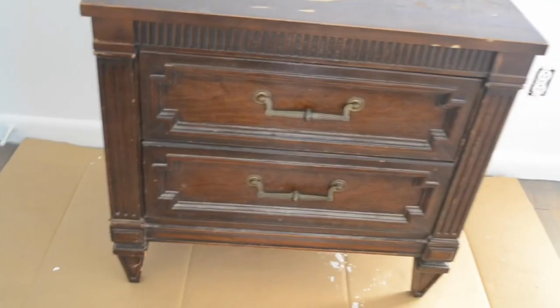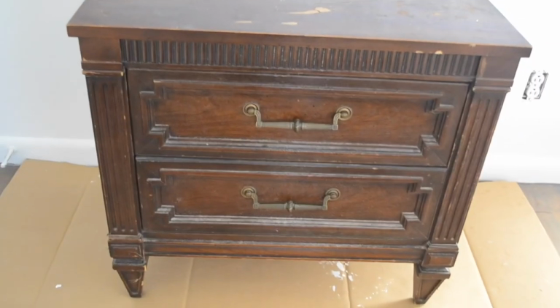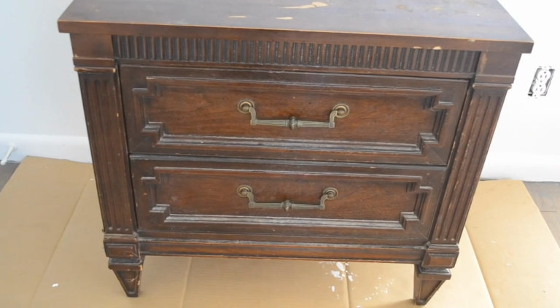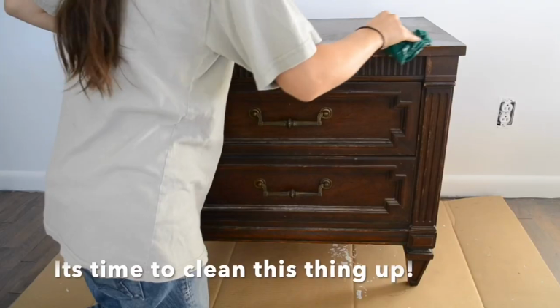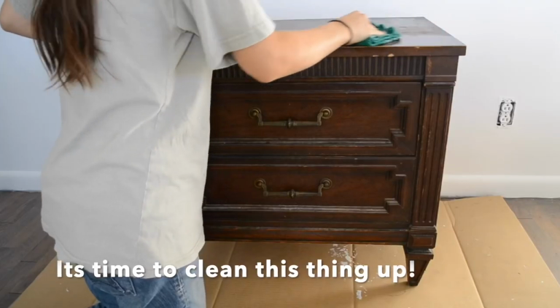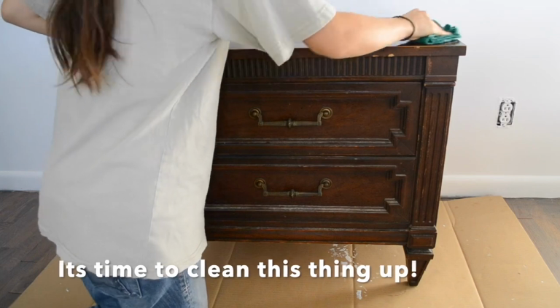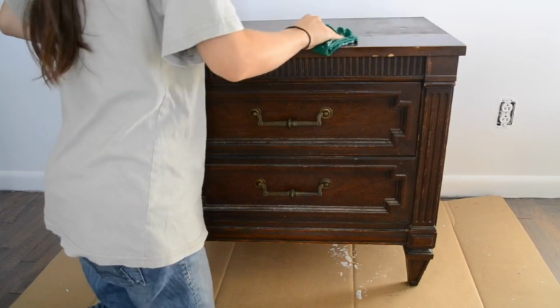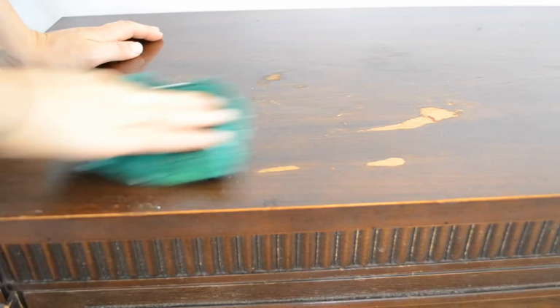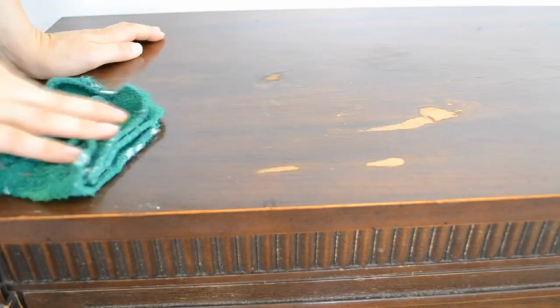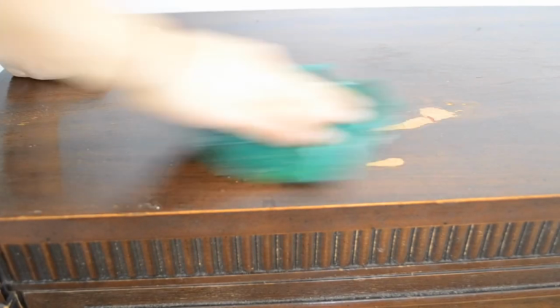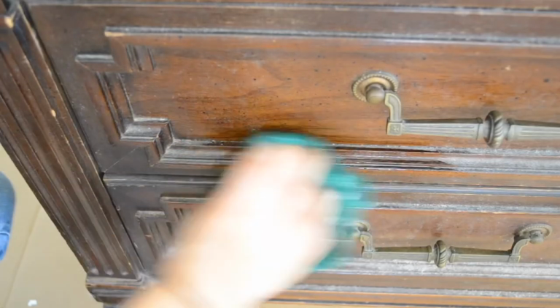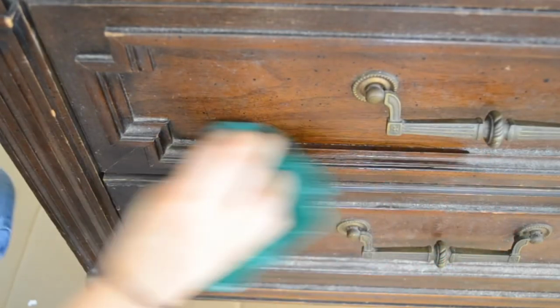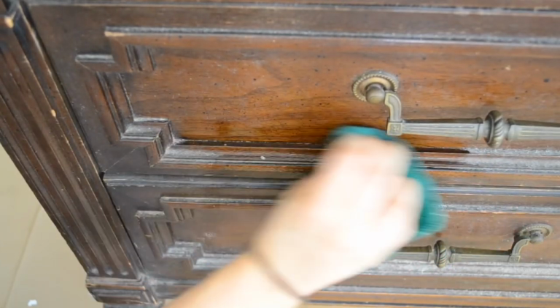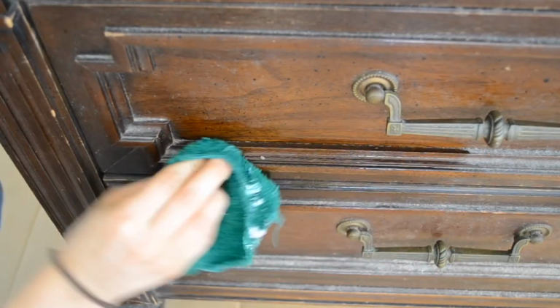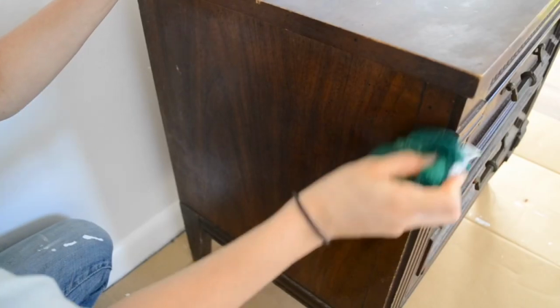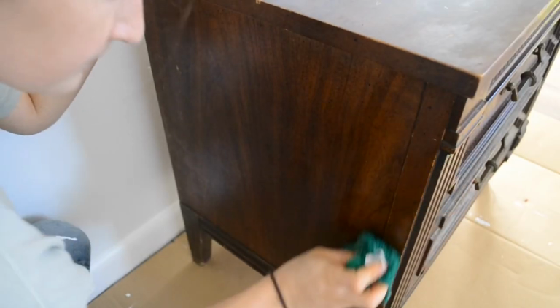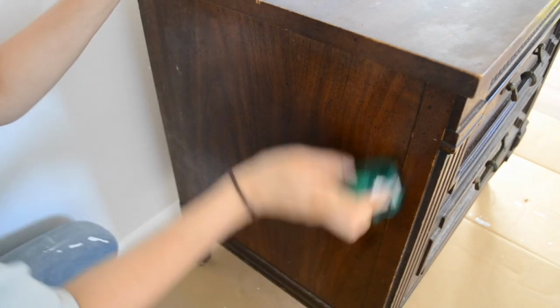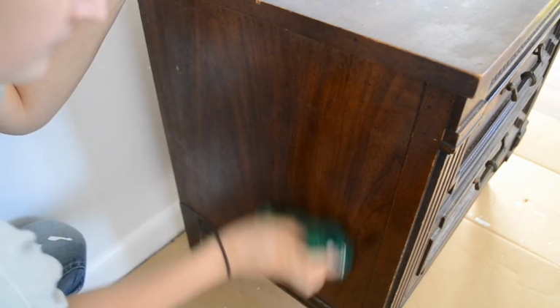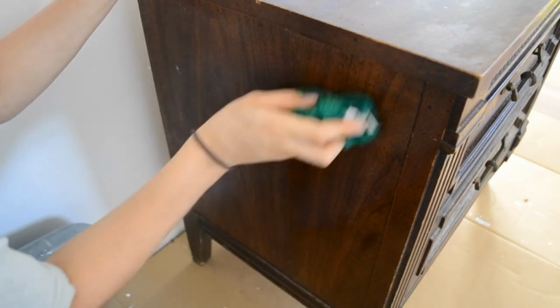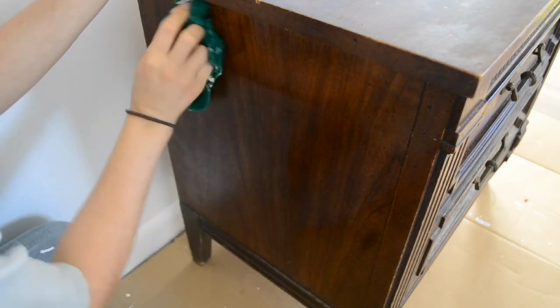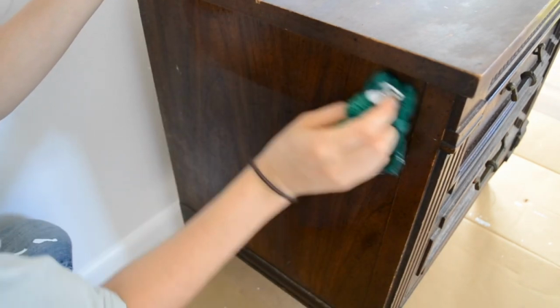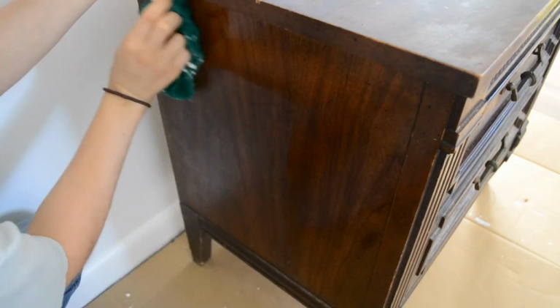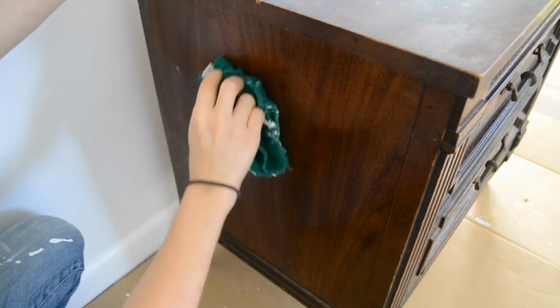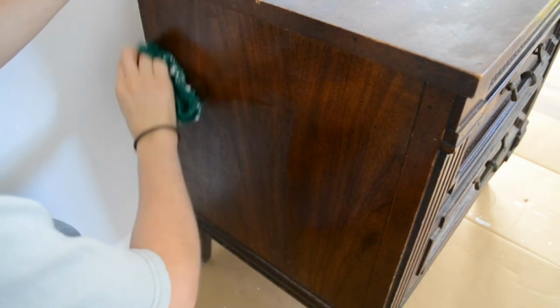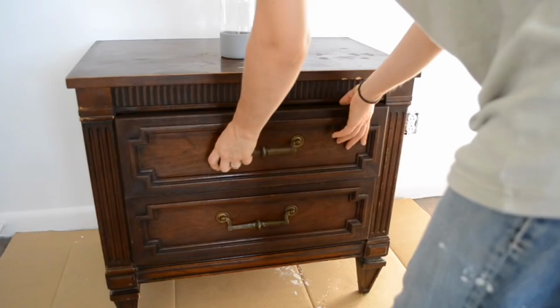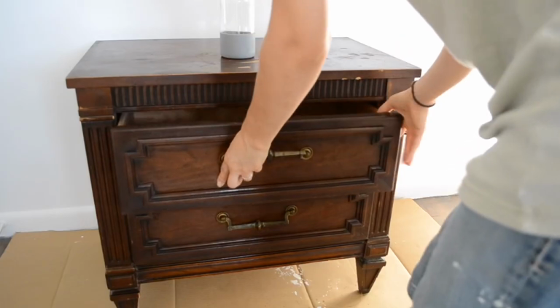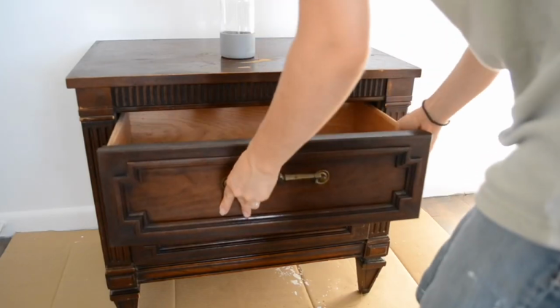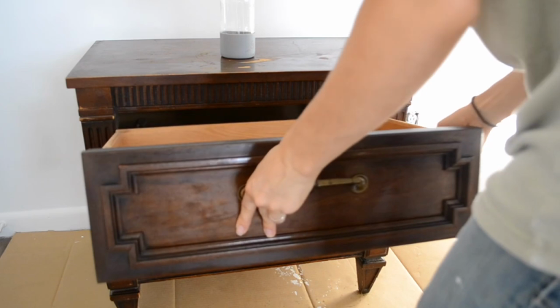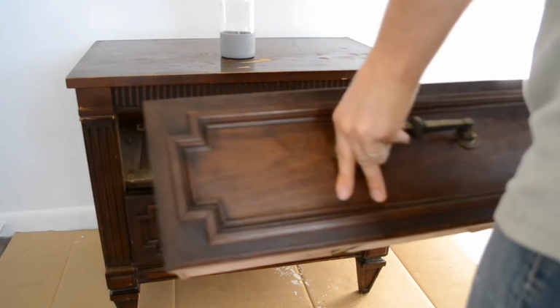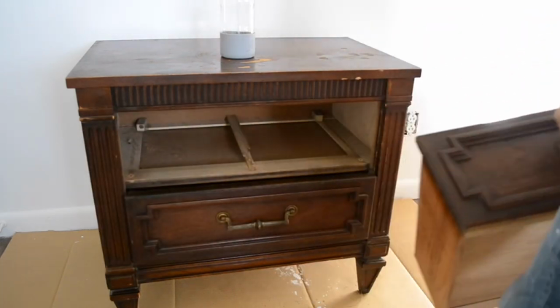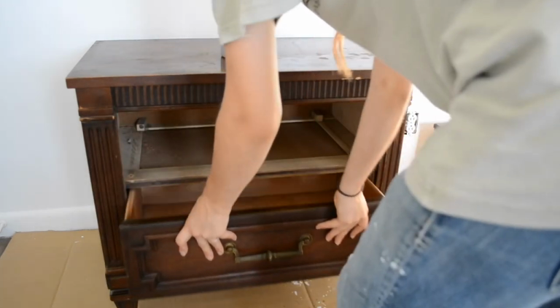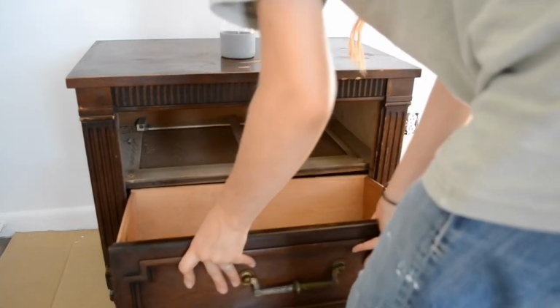To start things off, I gave it a really good cleaning. I went ahead and removed the drawers so that it would be easier to paint them.